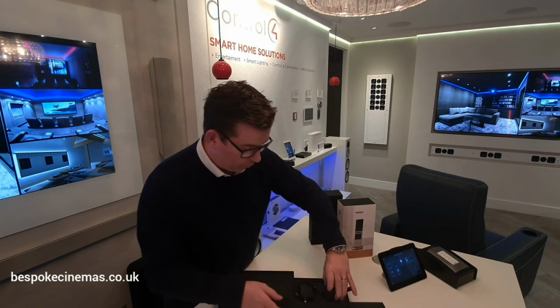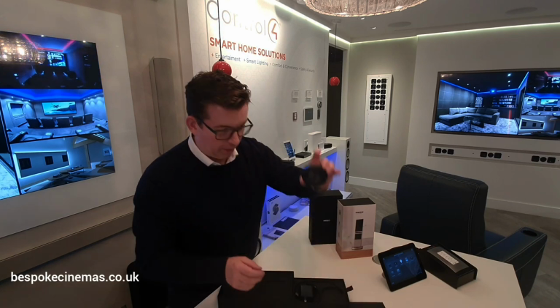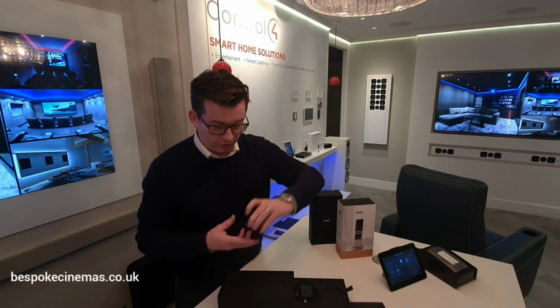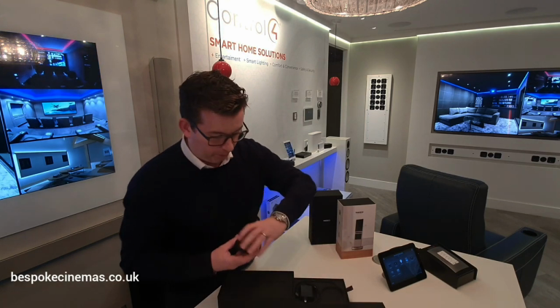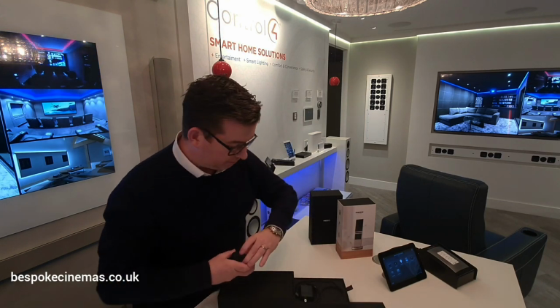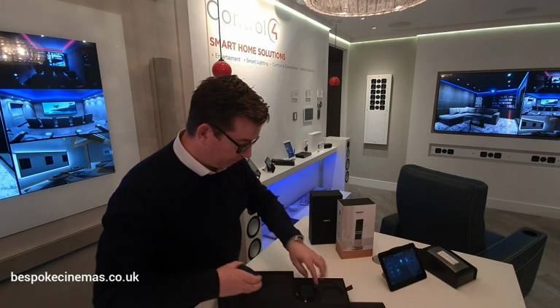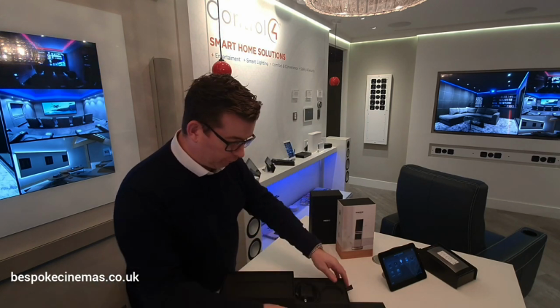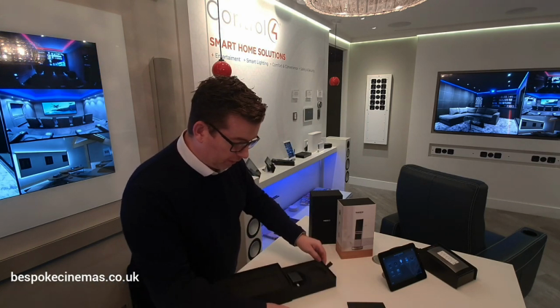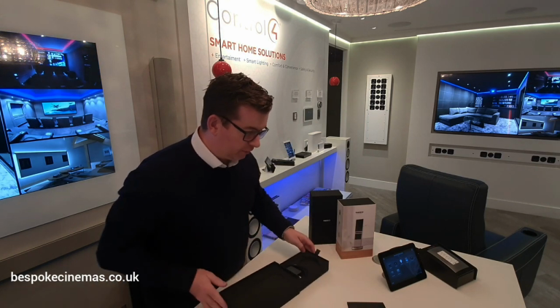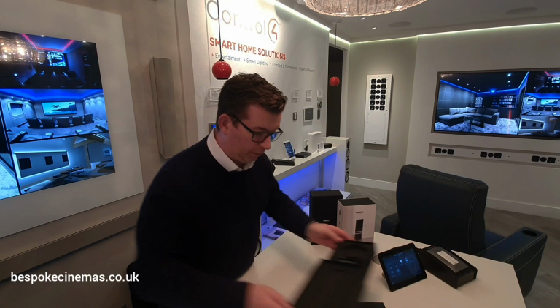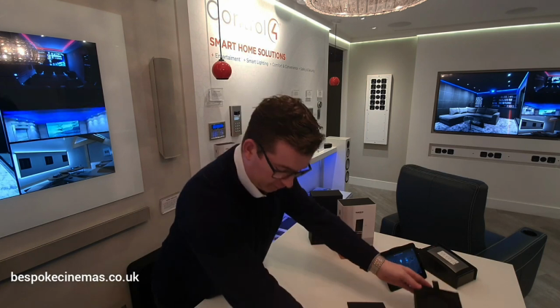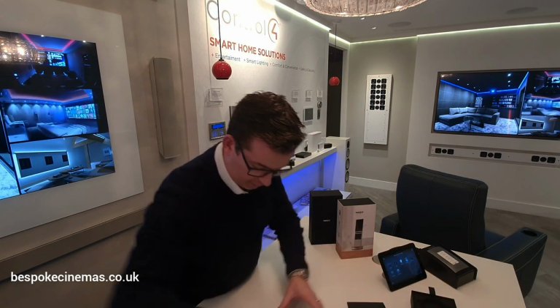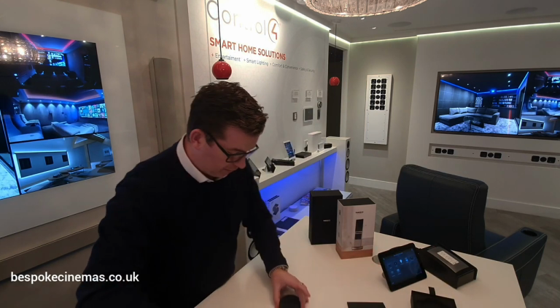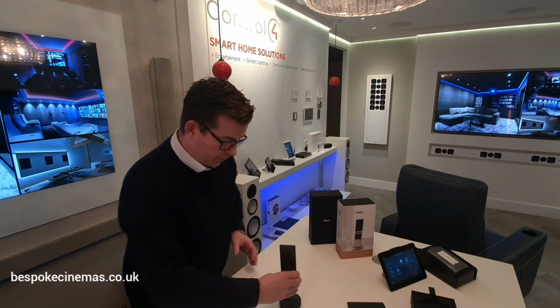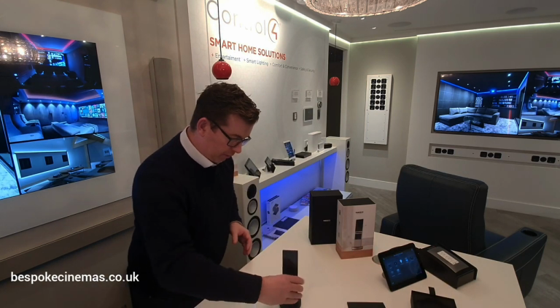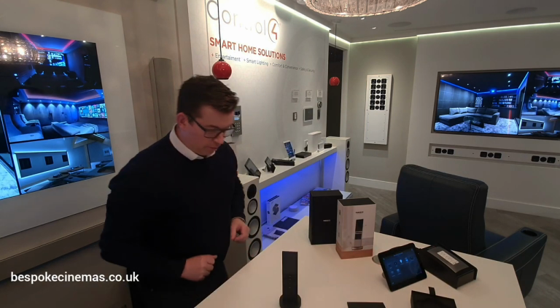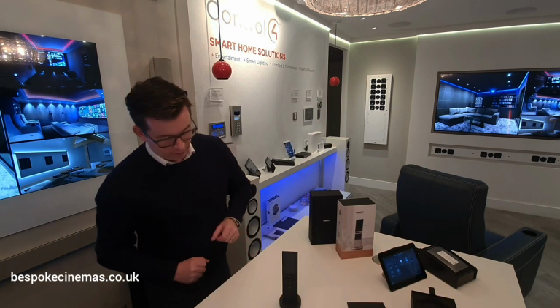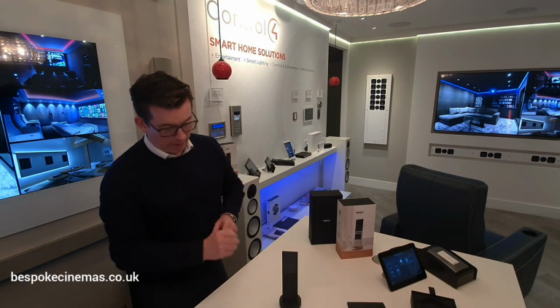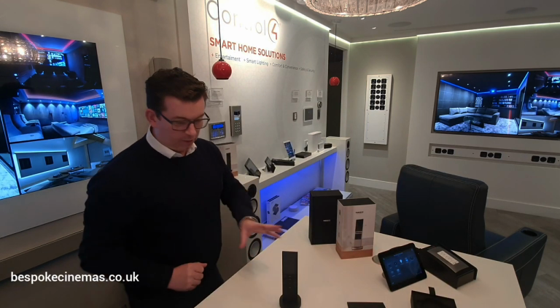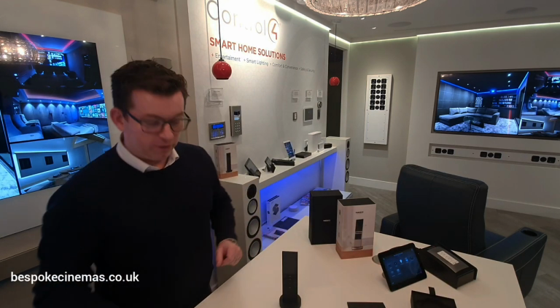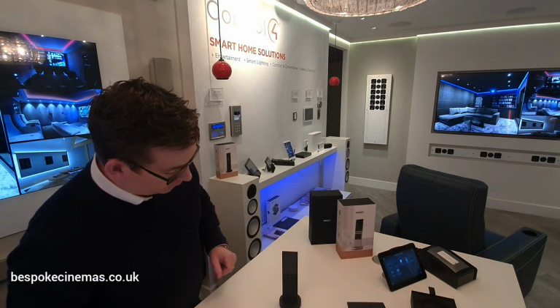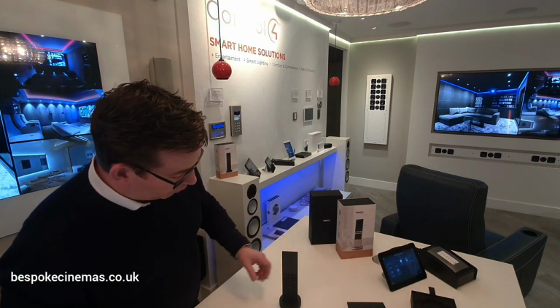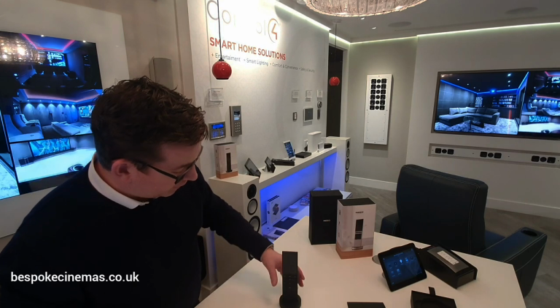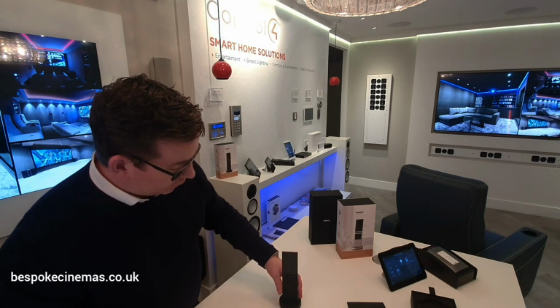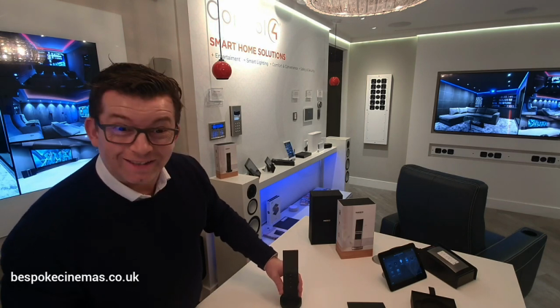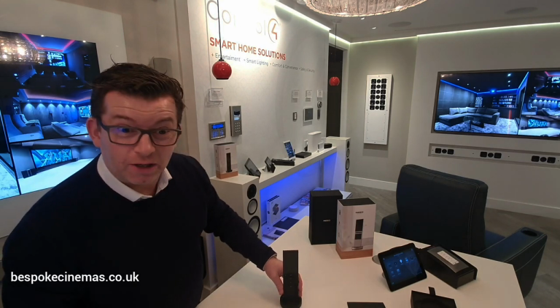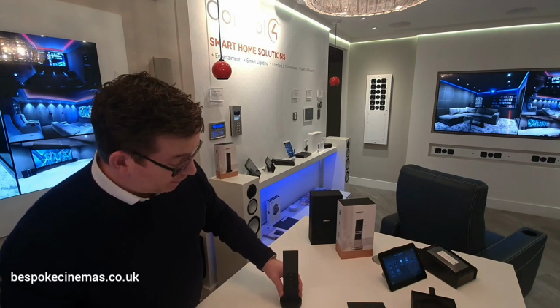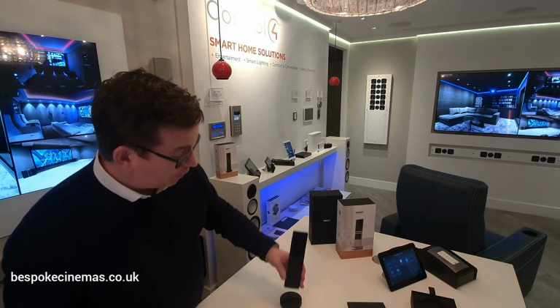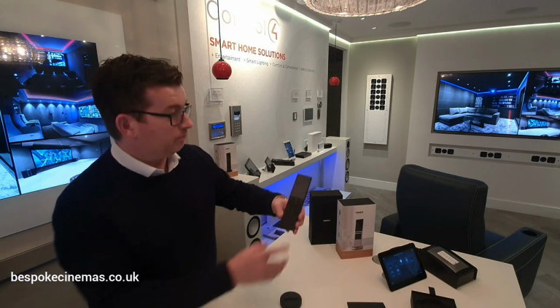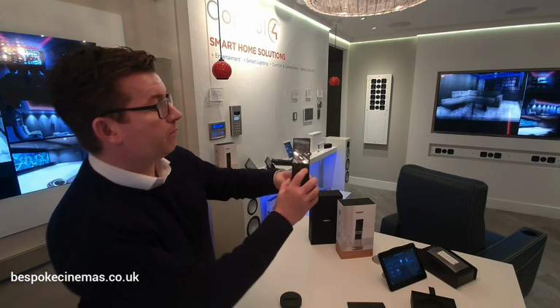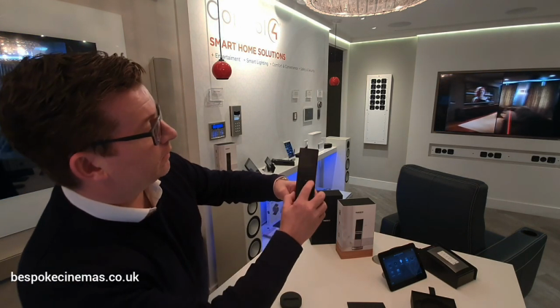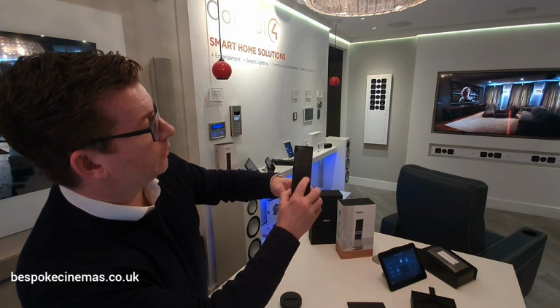We've got the magnetic charging base, and obviously it needs to go with it. There we go — magnetic, it keeps itself upright. Let's see if we can actually get this thing working. Let's turn it on.